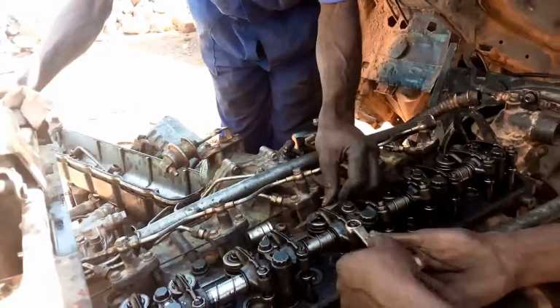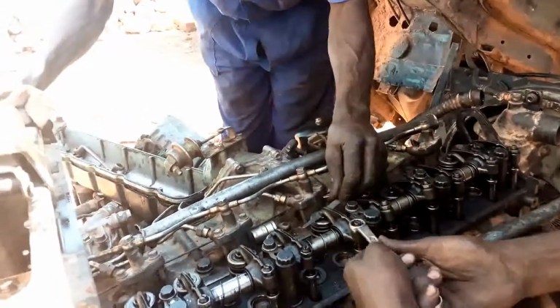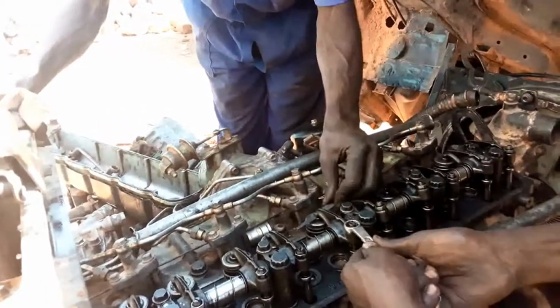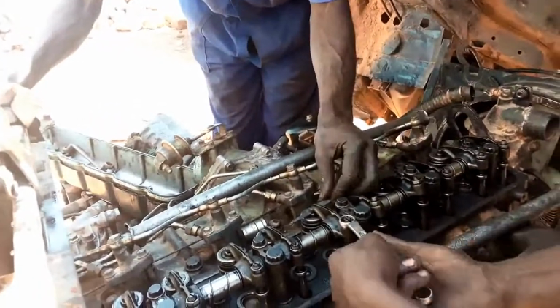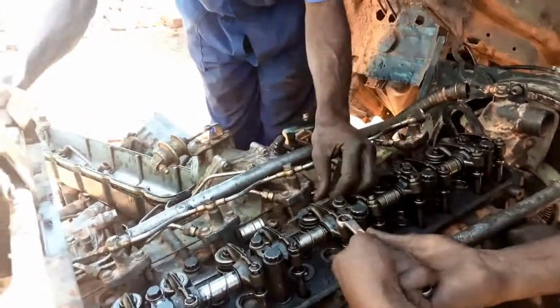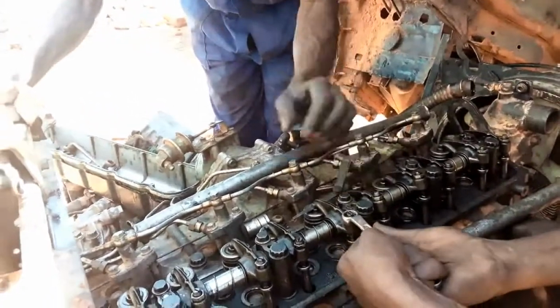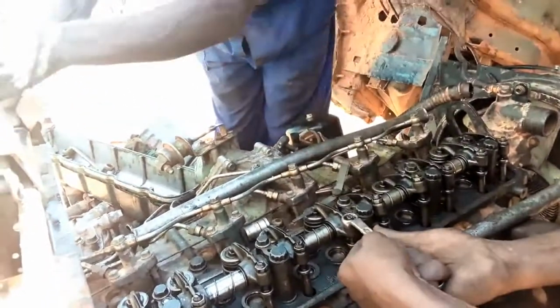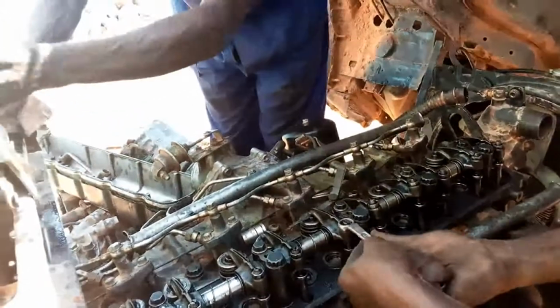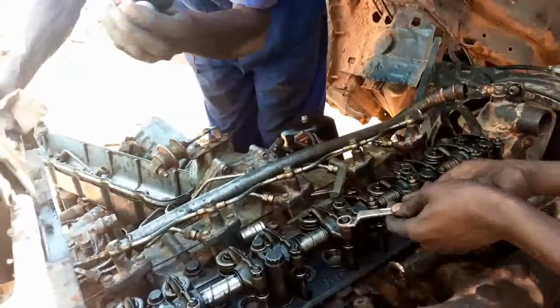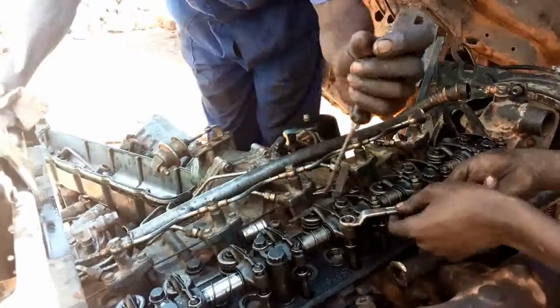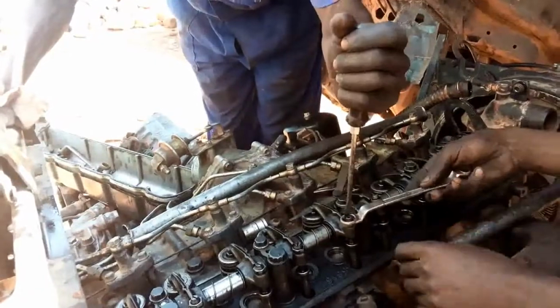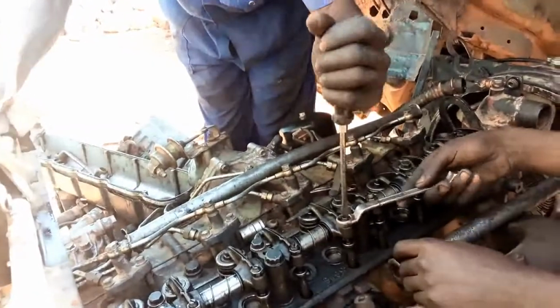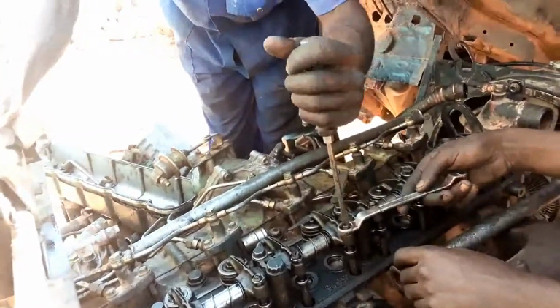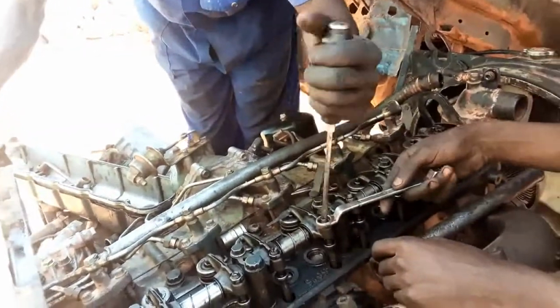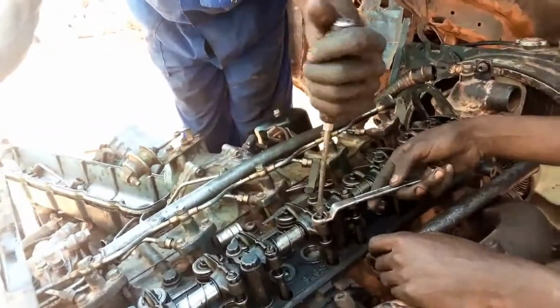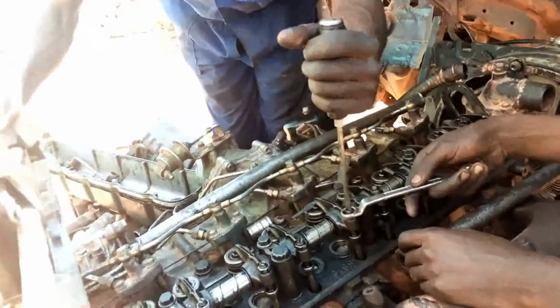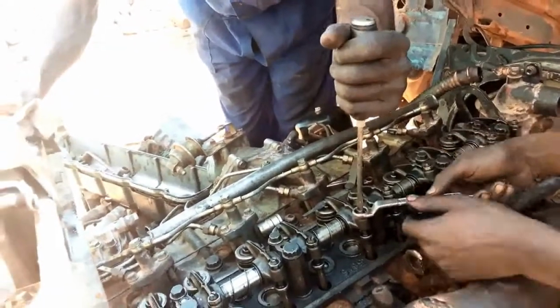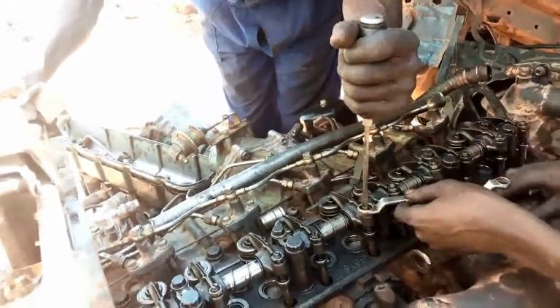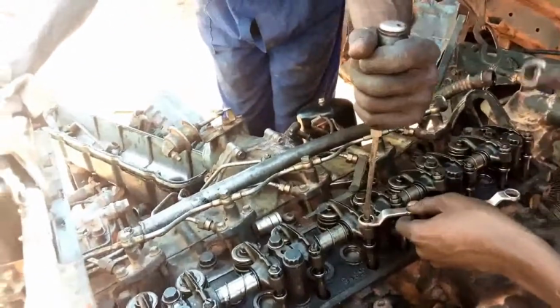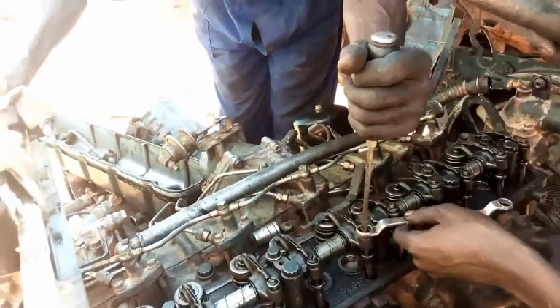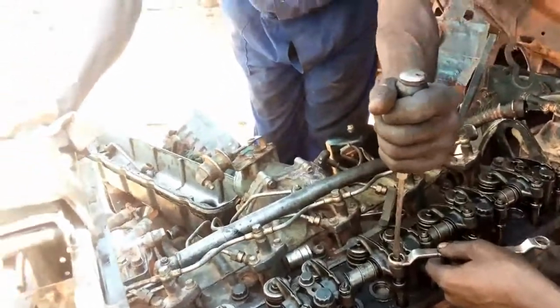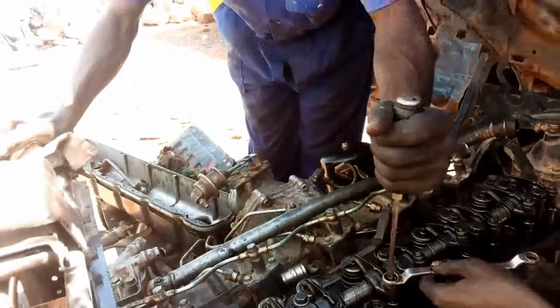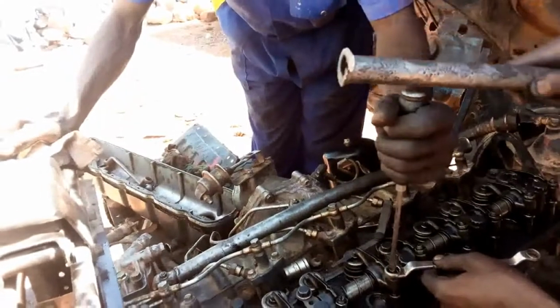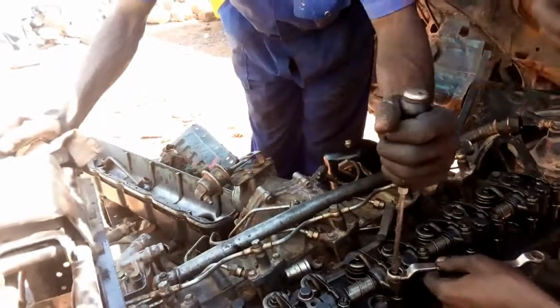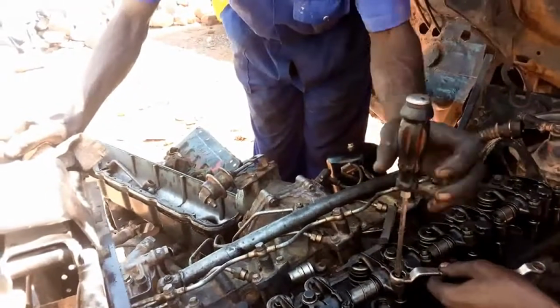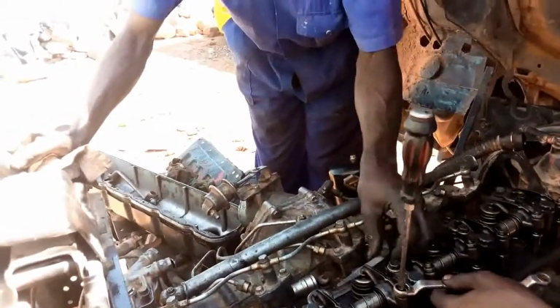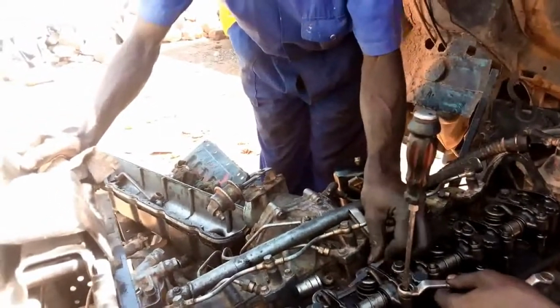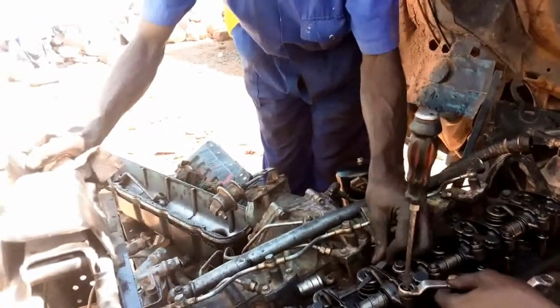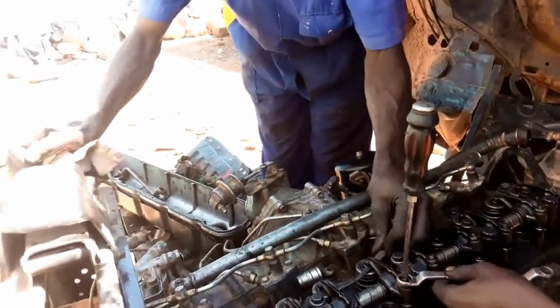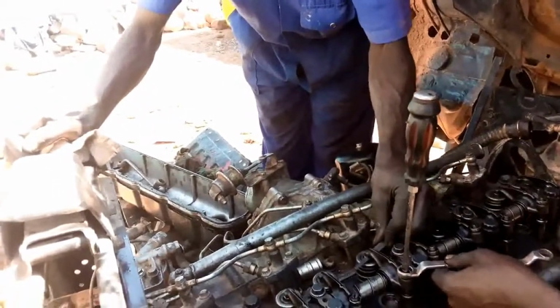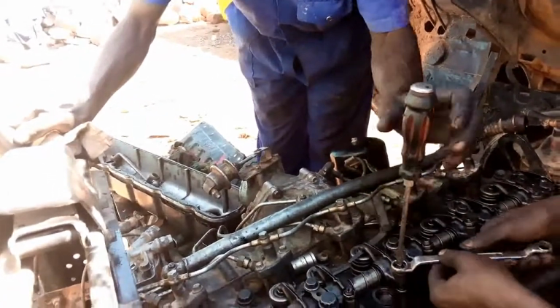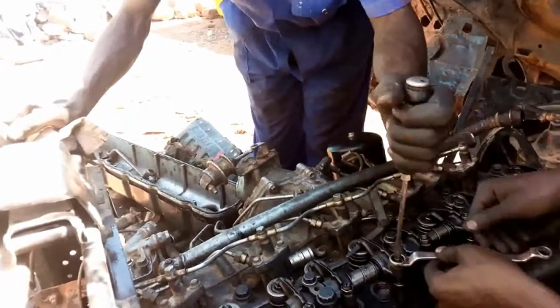Keep in mind that while we are going to adjust those valves, first turn the flywheel one complete turn — this means a turn of 360 degrees. It is understandable that the mark will come to 1-6 again, then adjust the remaining valves.